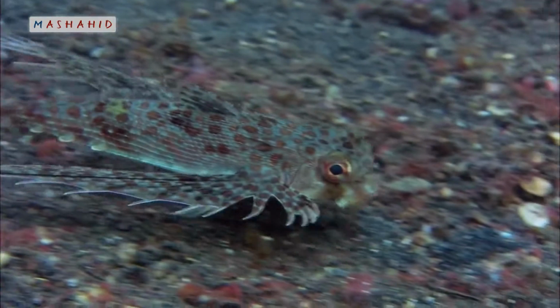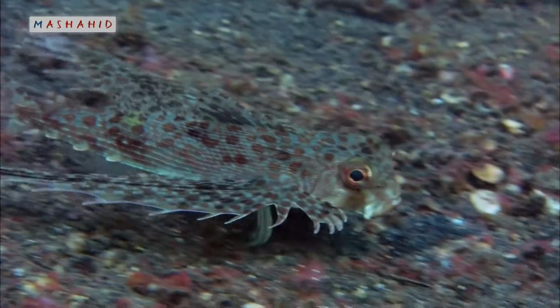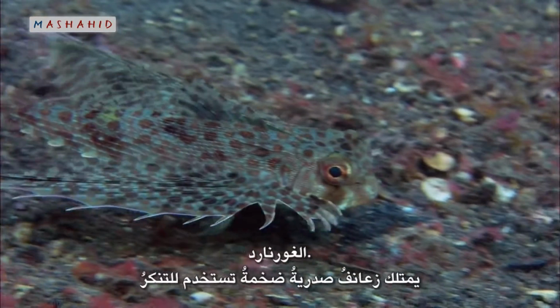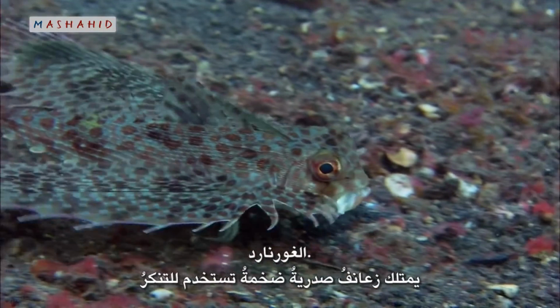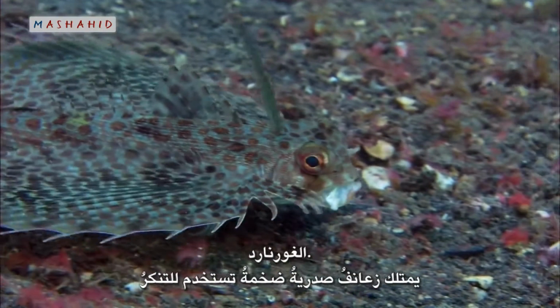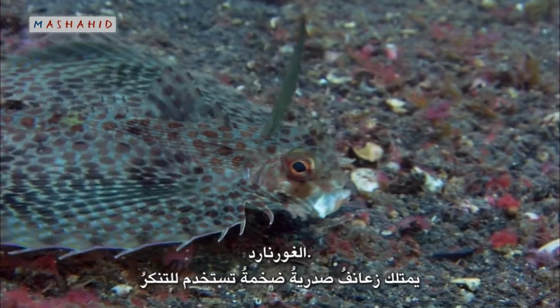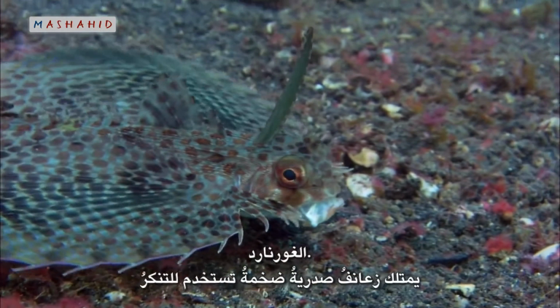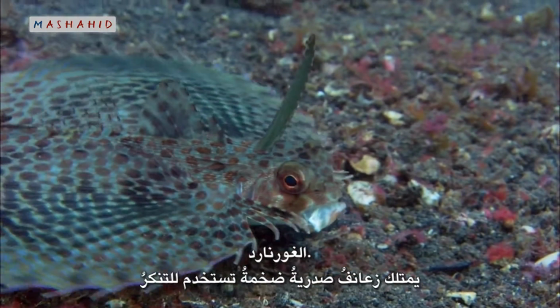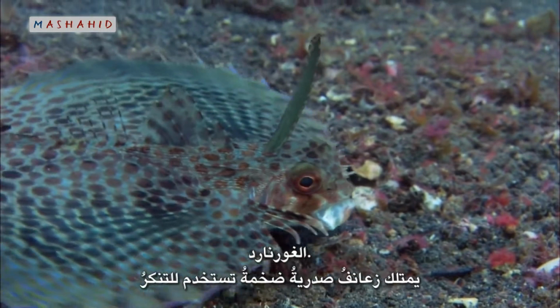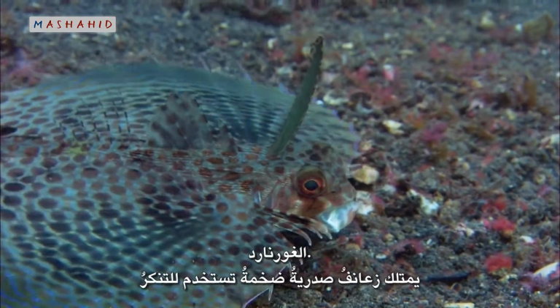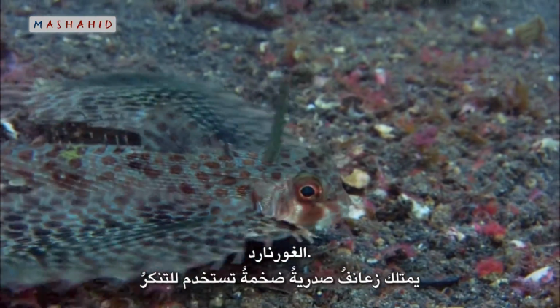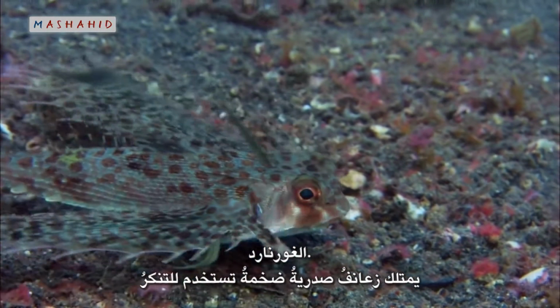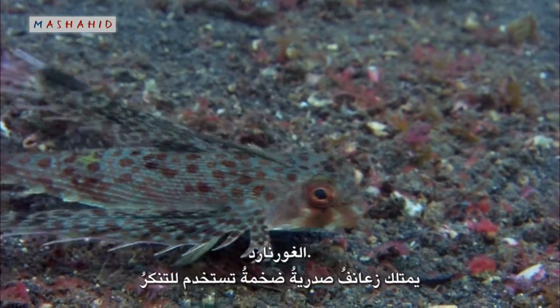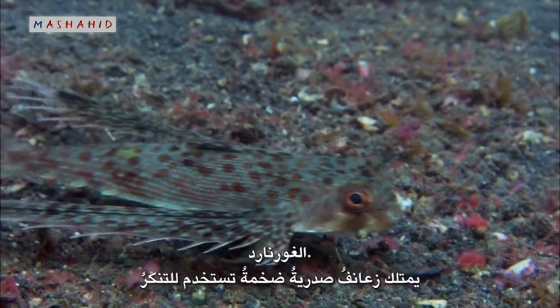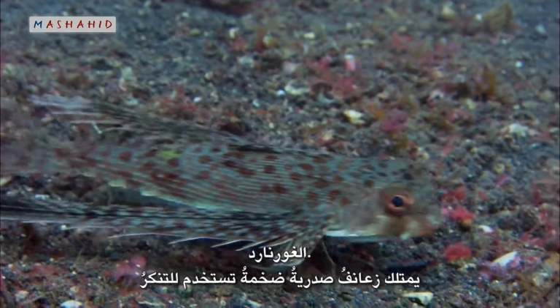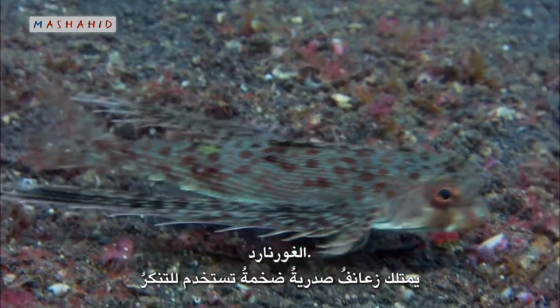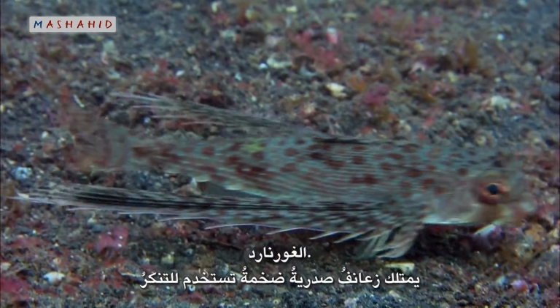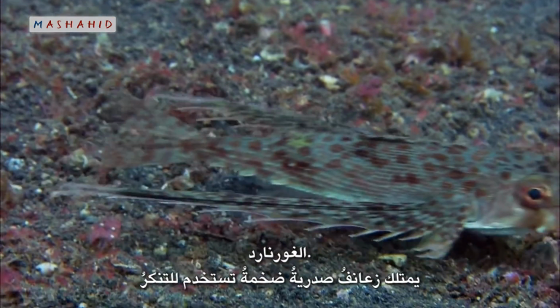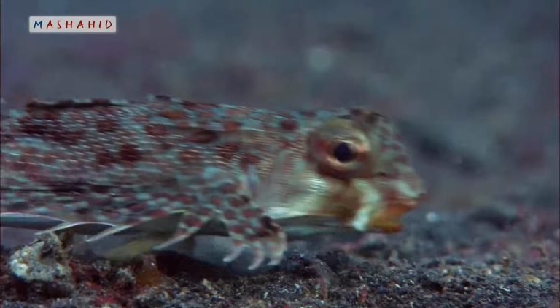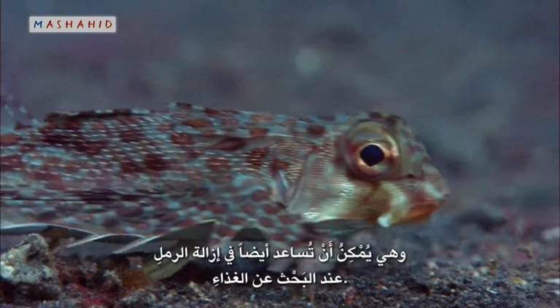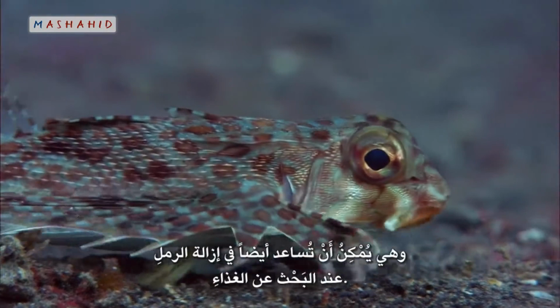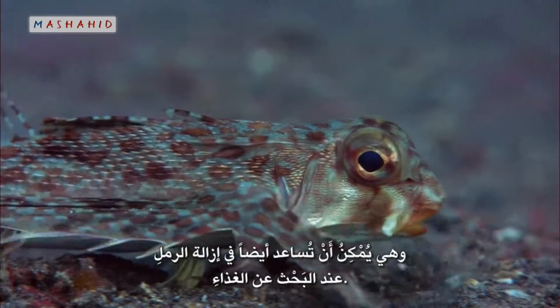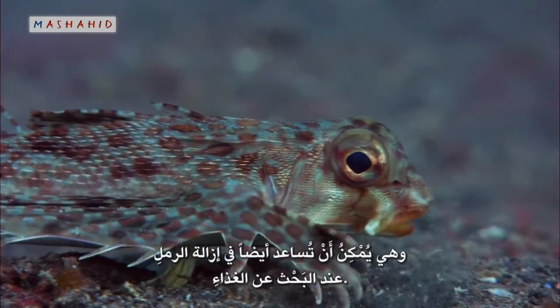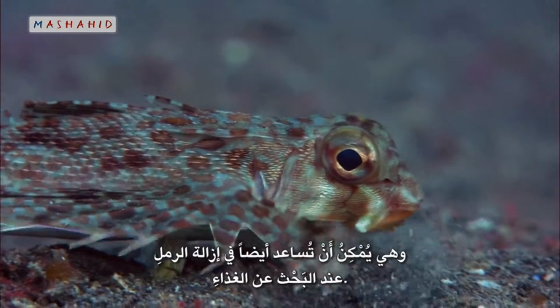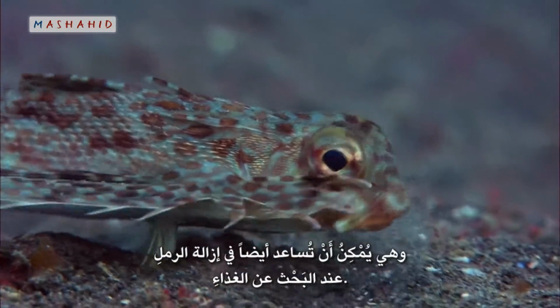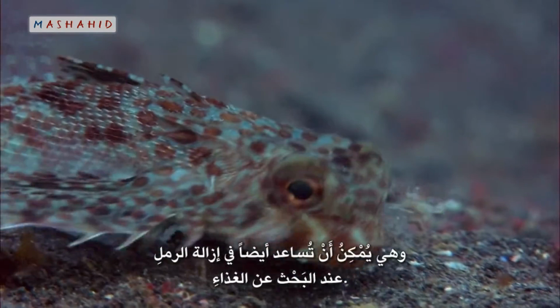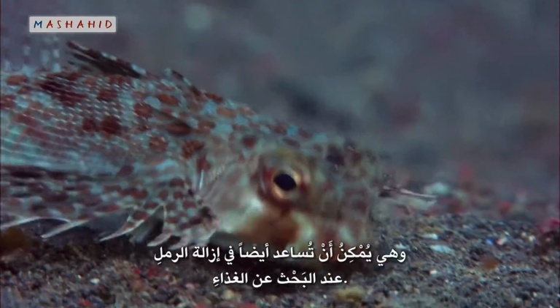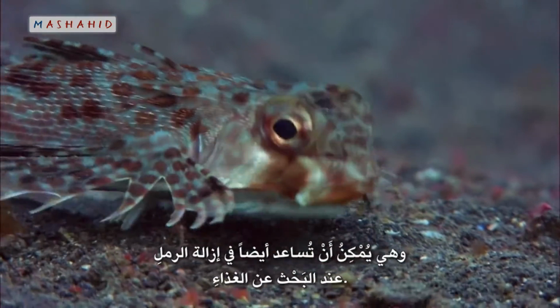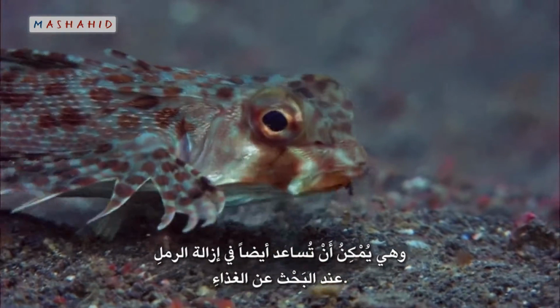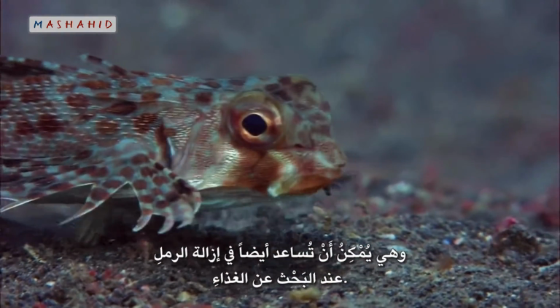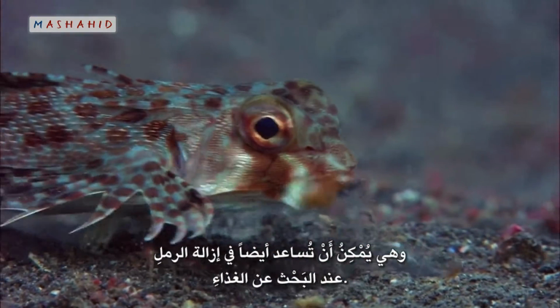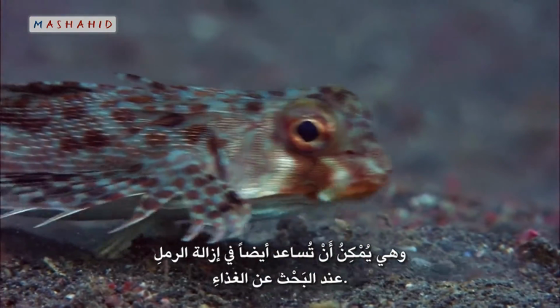A gurnard — its huge pectoral fins disguise its shape, and they can also help in clearing away sand when searching for food.